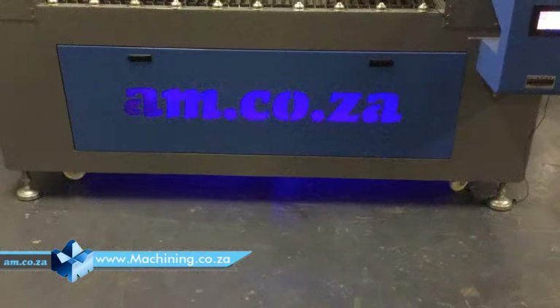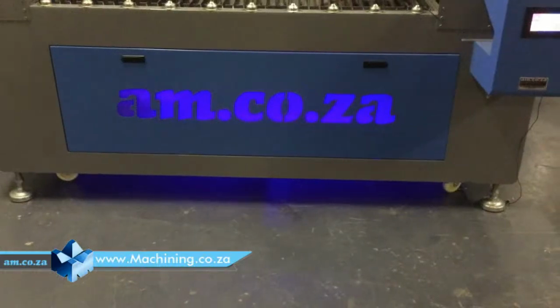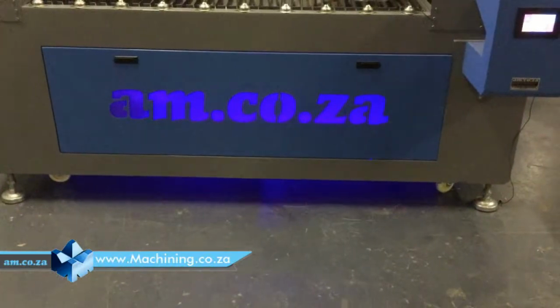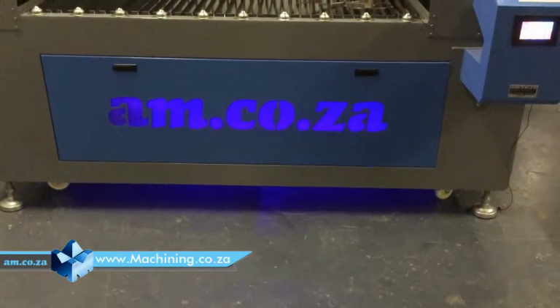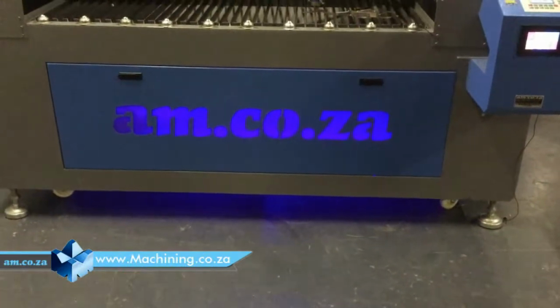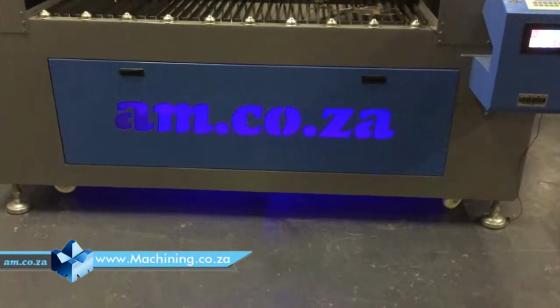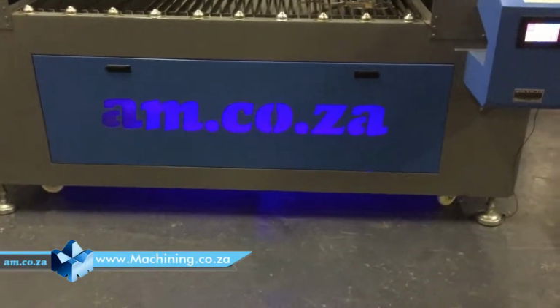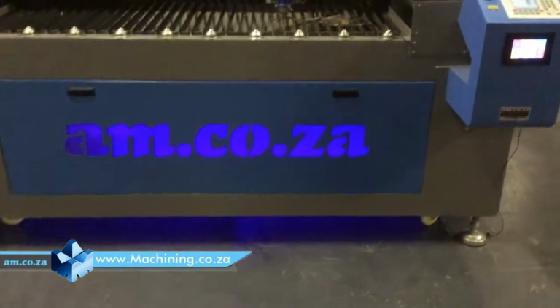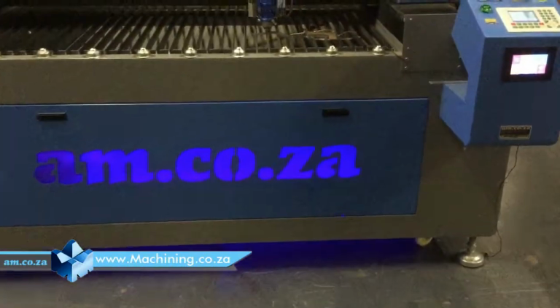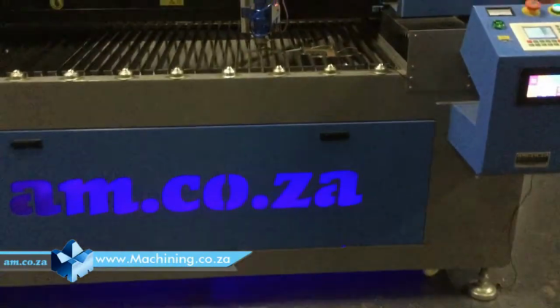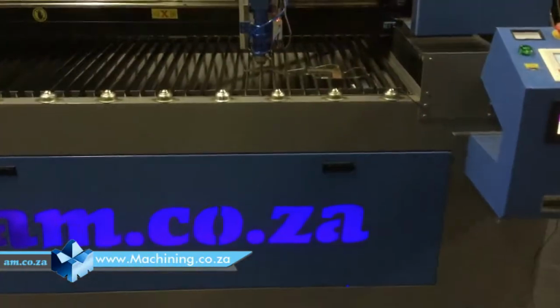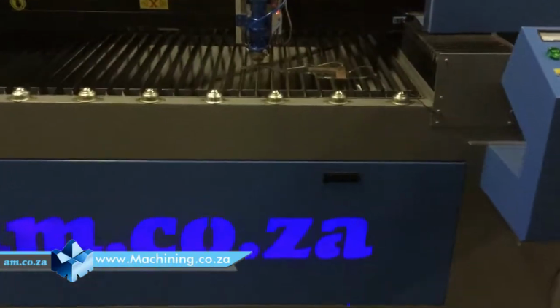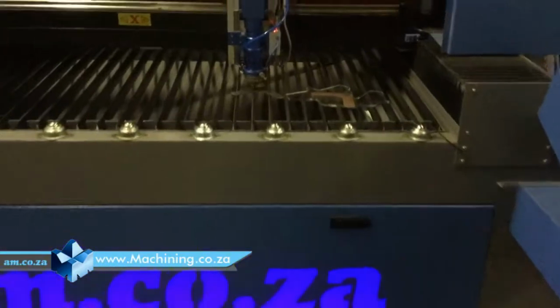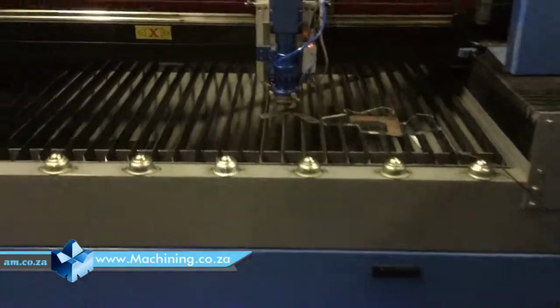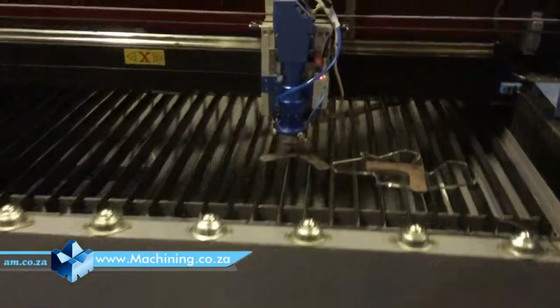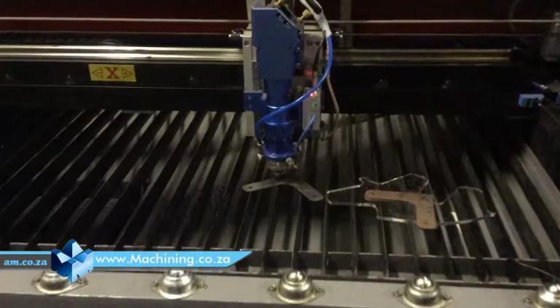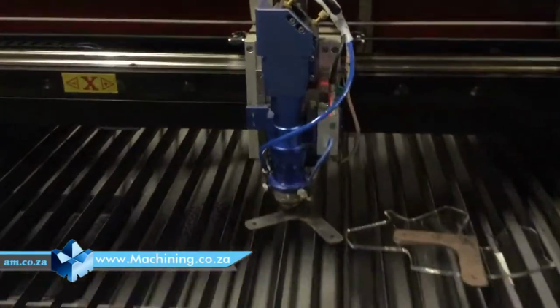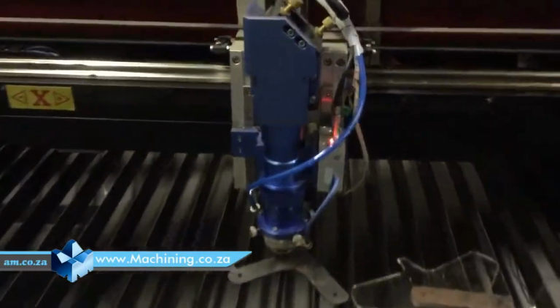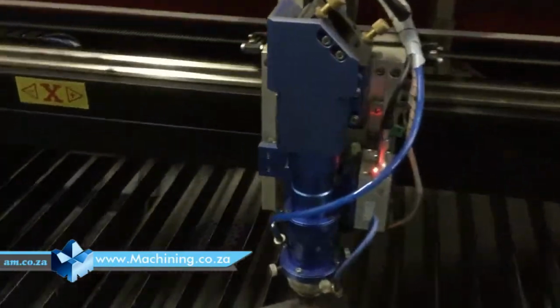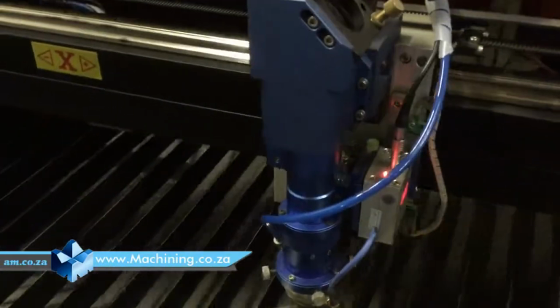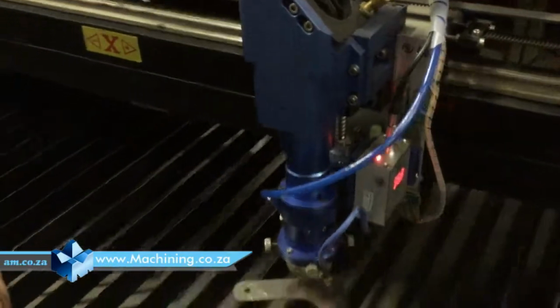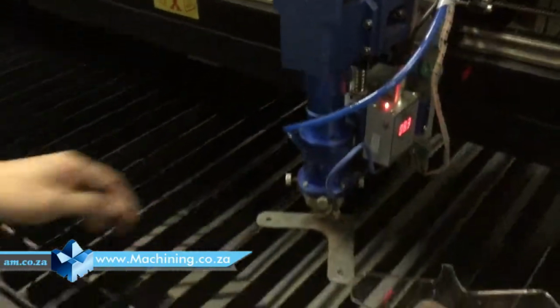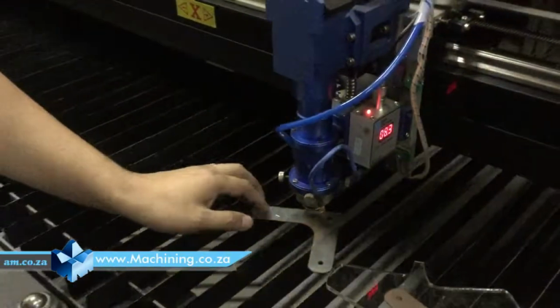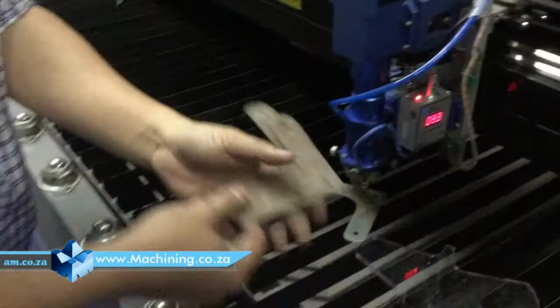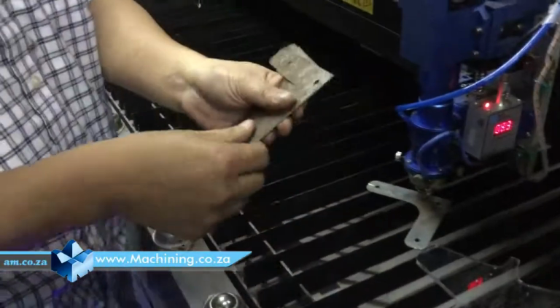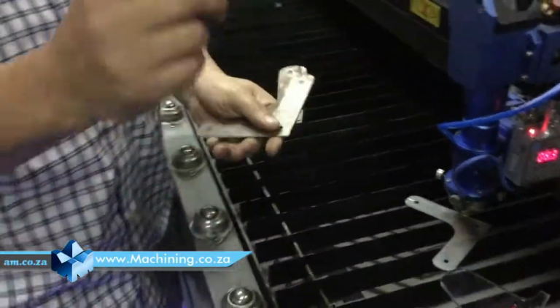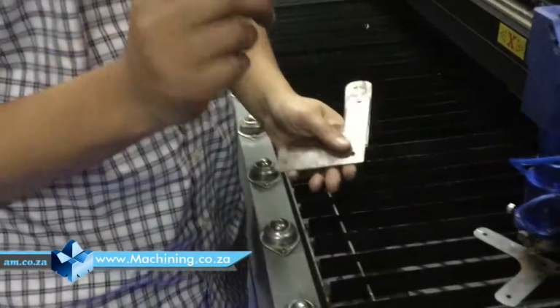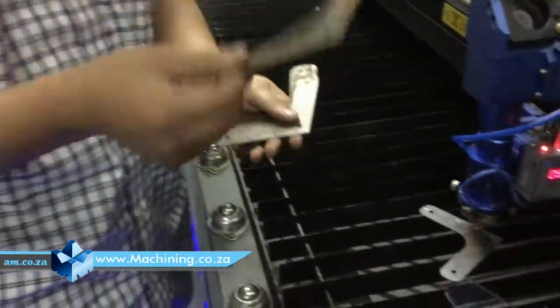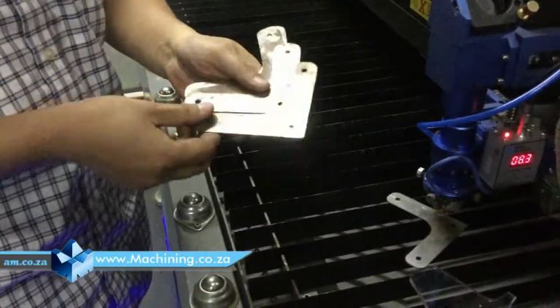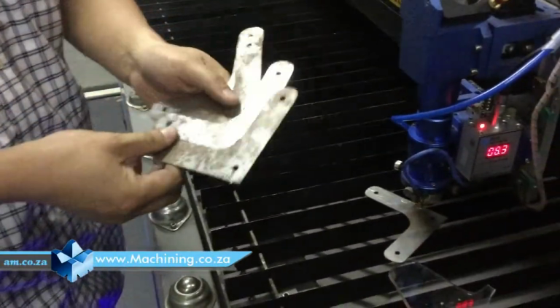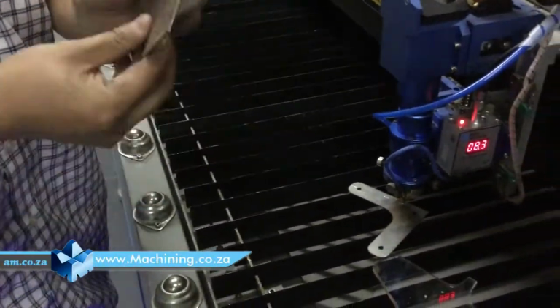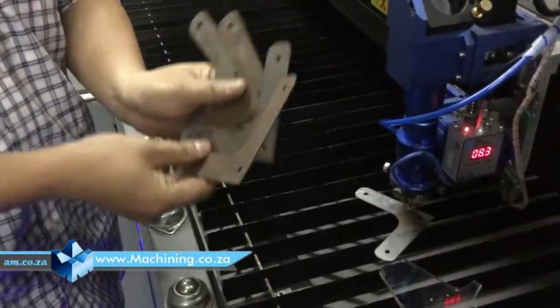Let me shoot a video about how to set alignment for metal cutting steel to laser. What you need to prepare is 1mm steel plates. Prepare 5 of them.